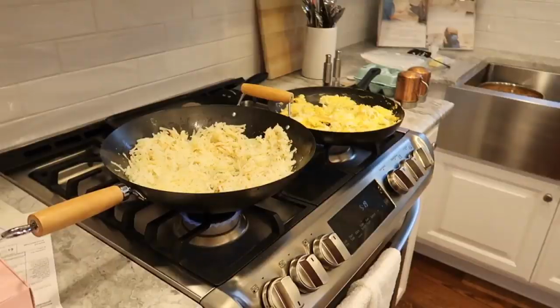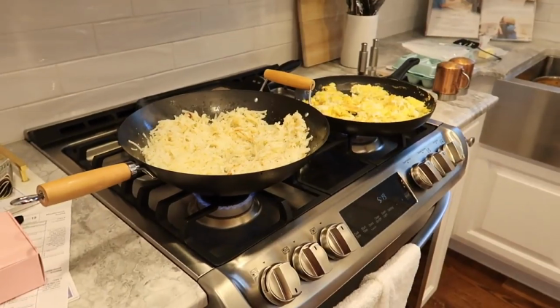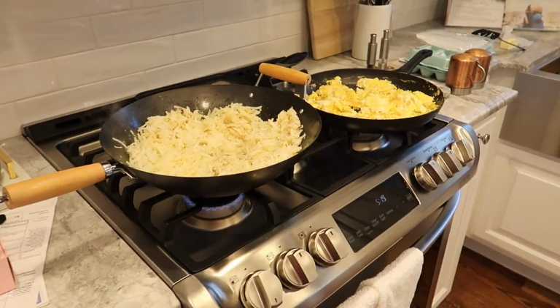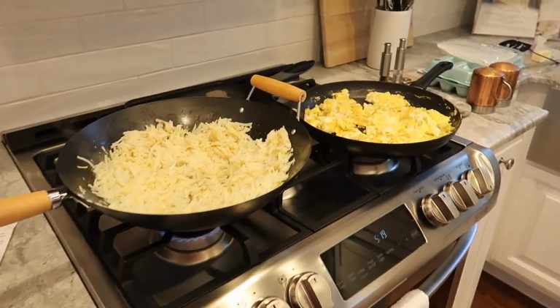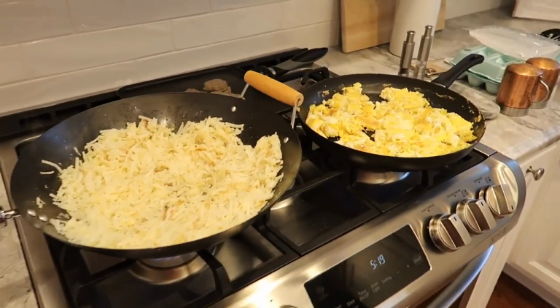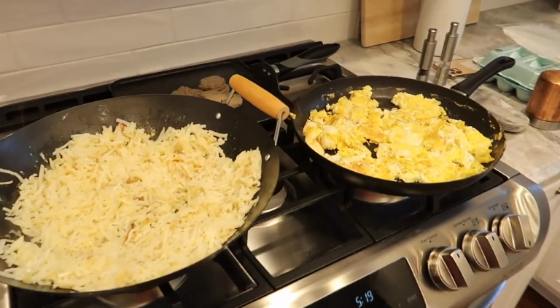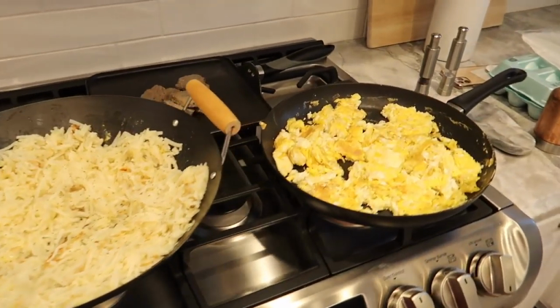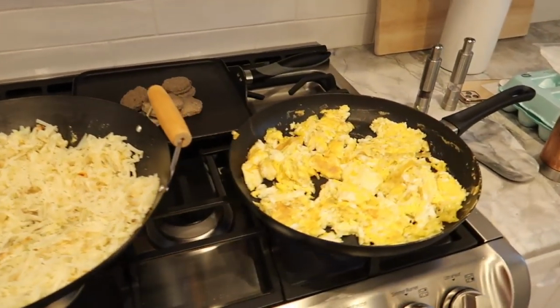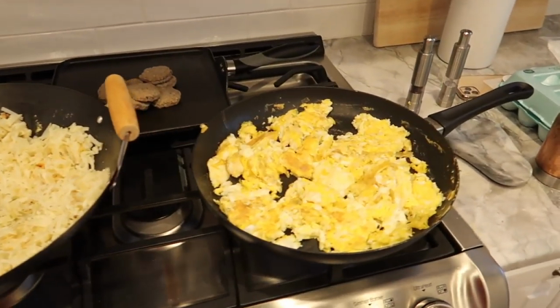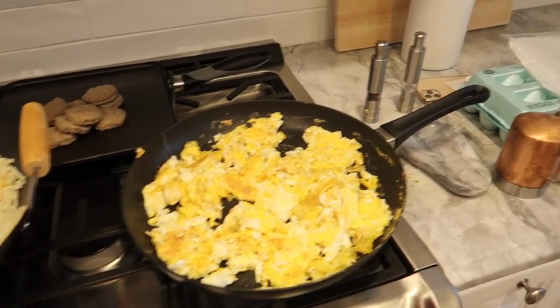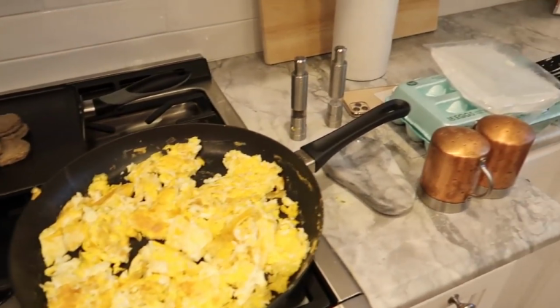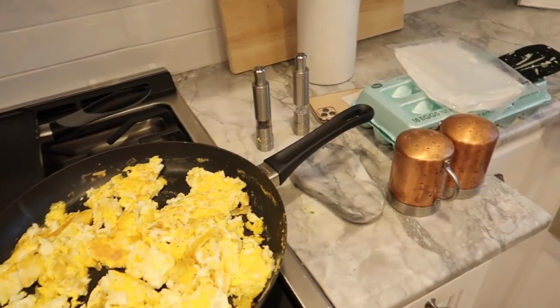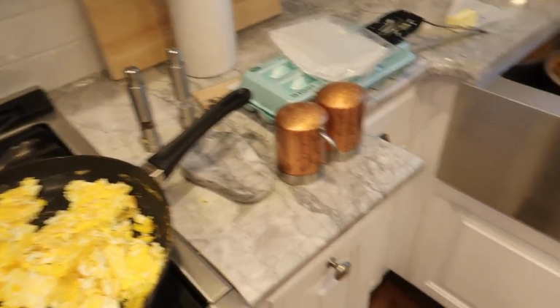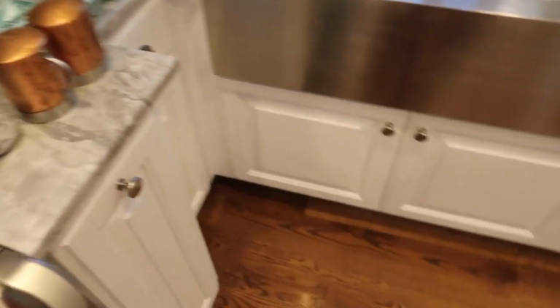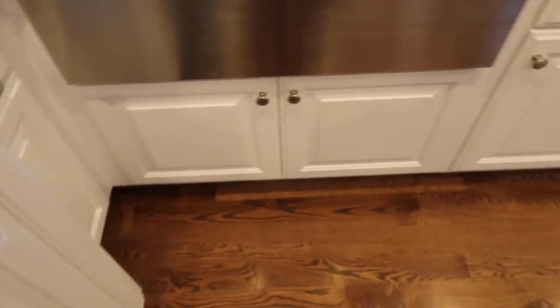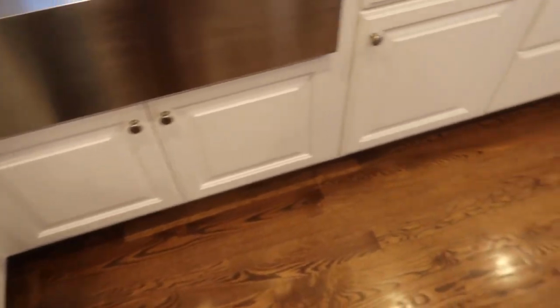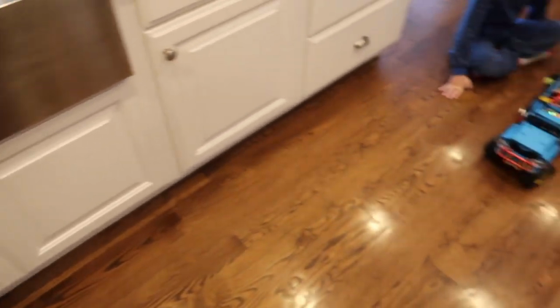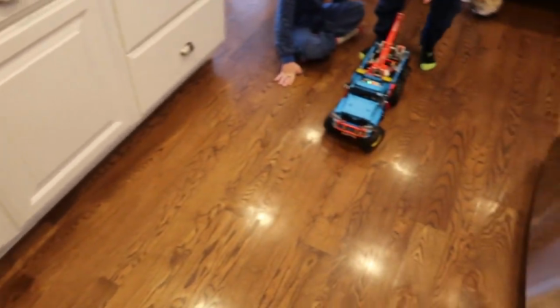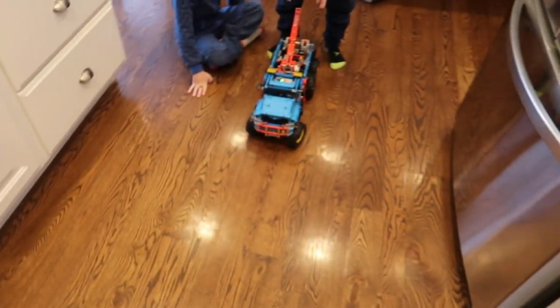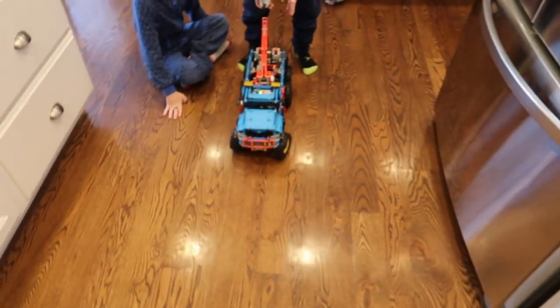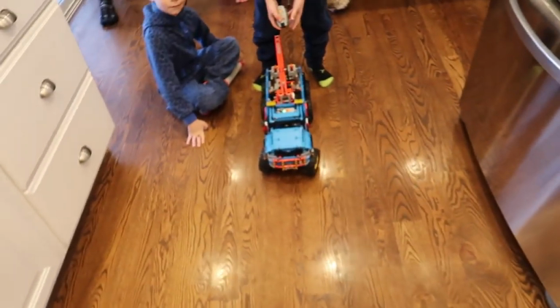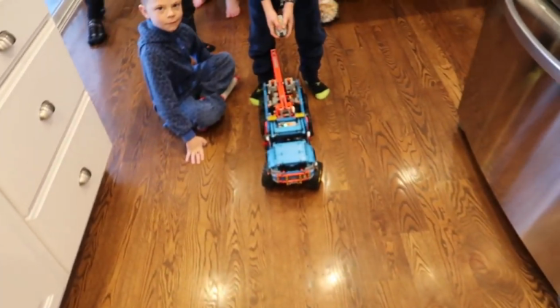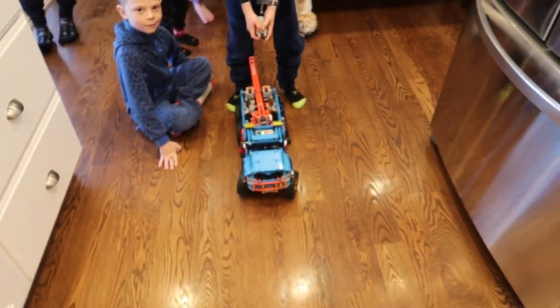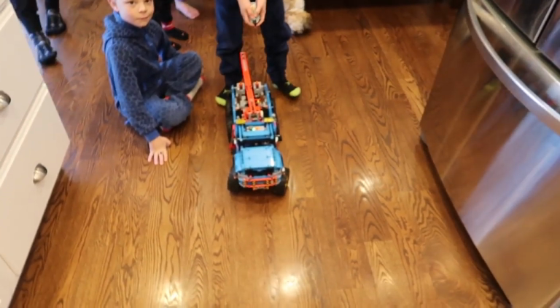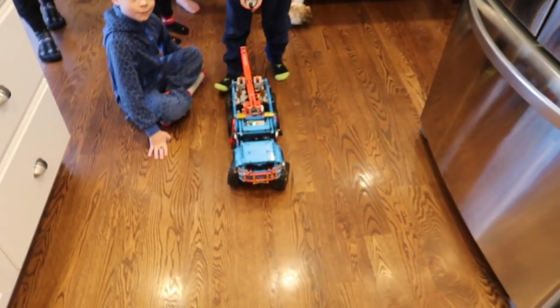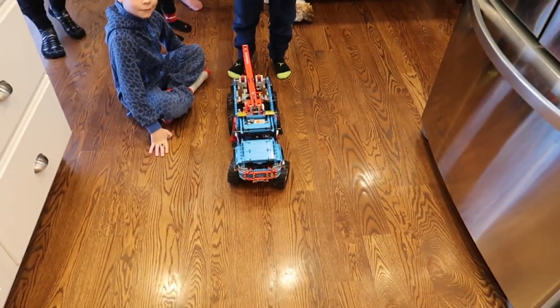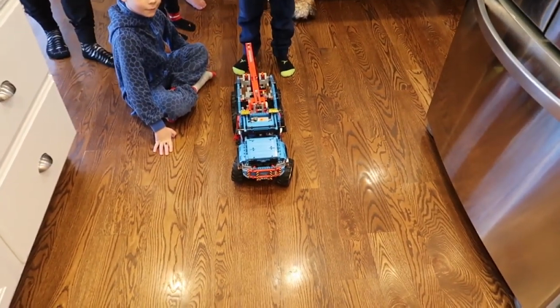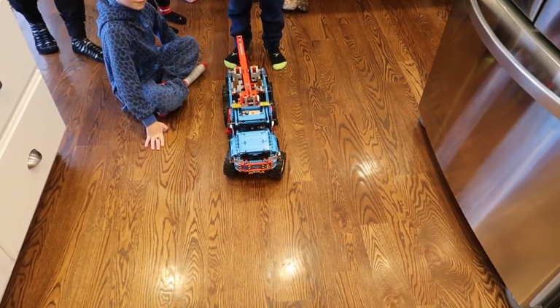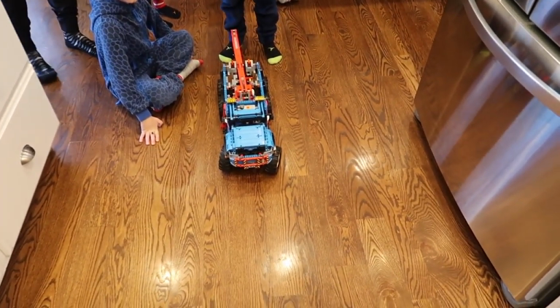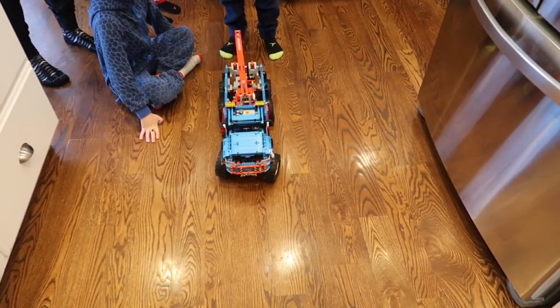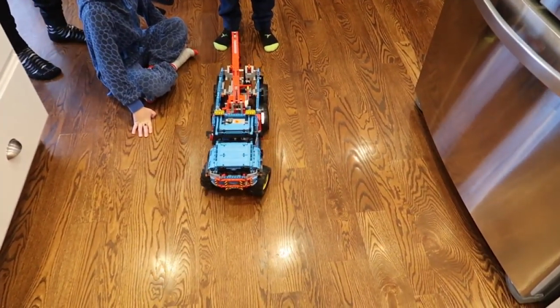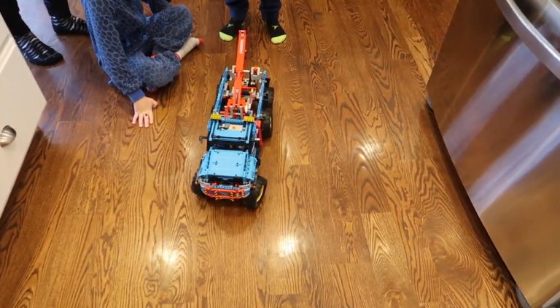We are in the kitchen cooking Sunday dinner. We're having breakfast for dinner. My eyes are closed. Cody has something to show me.